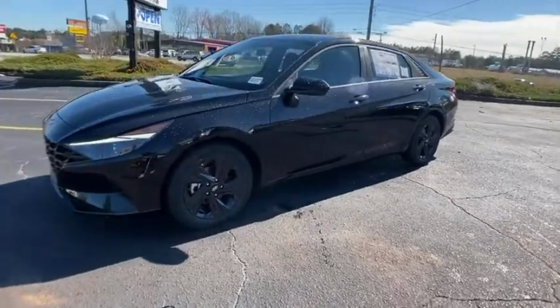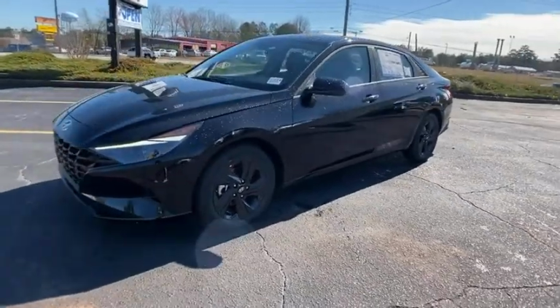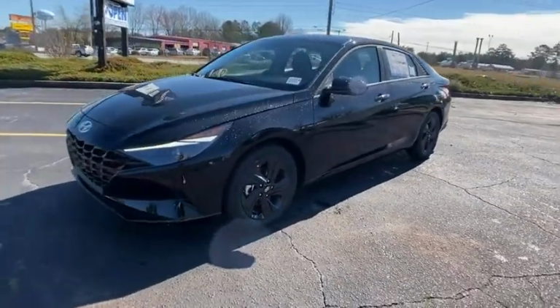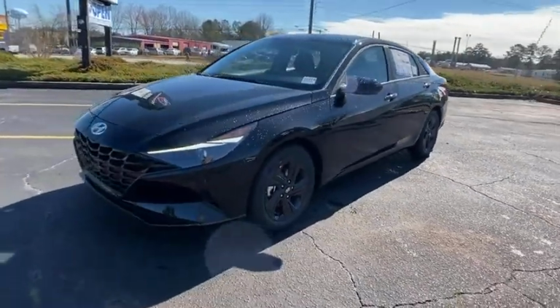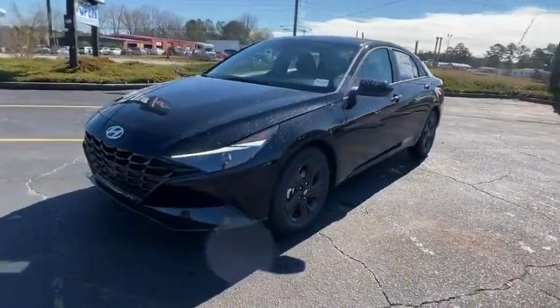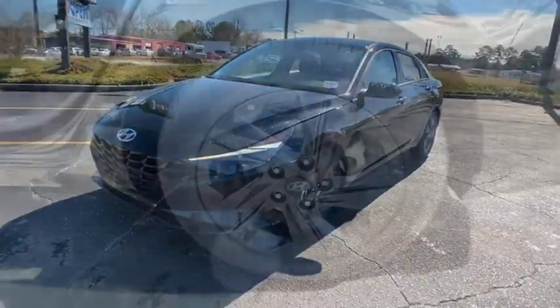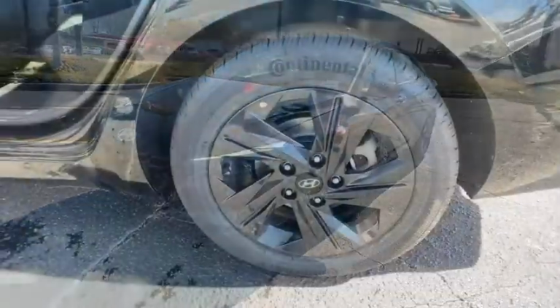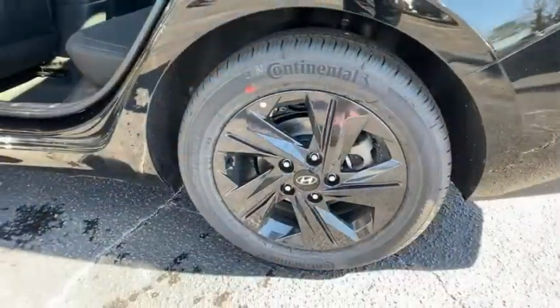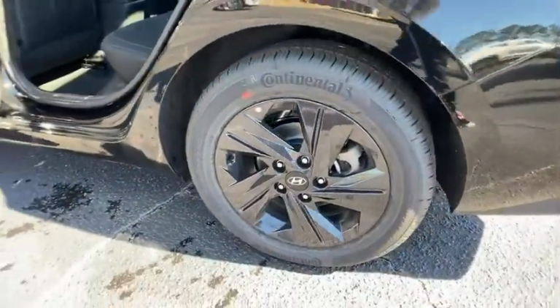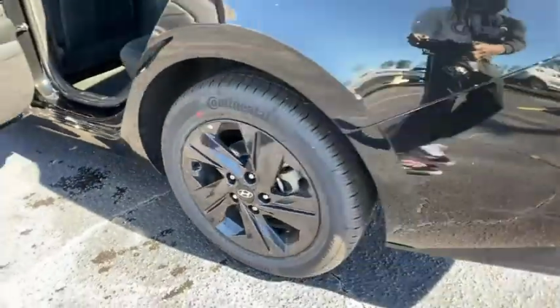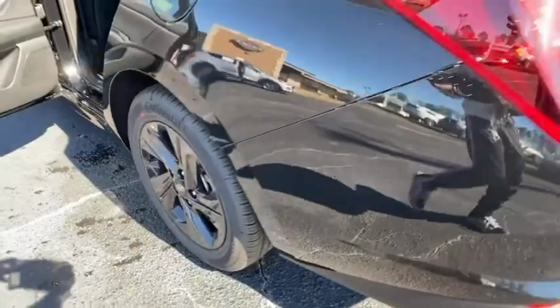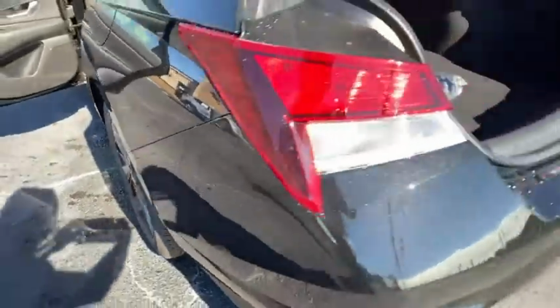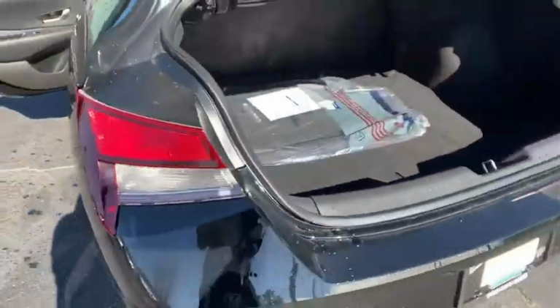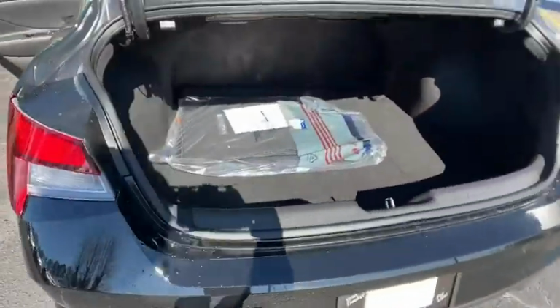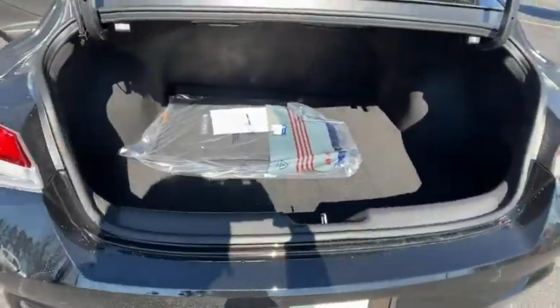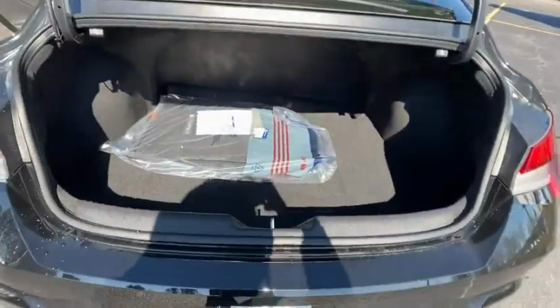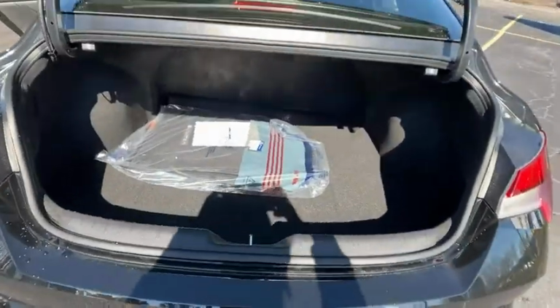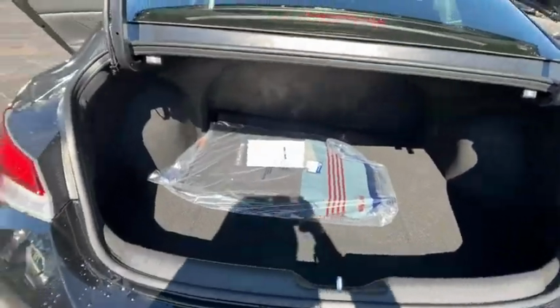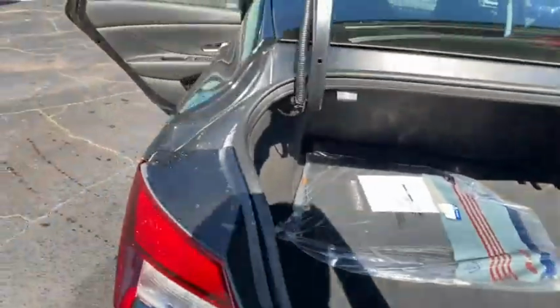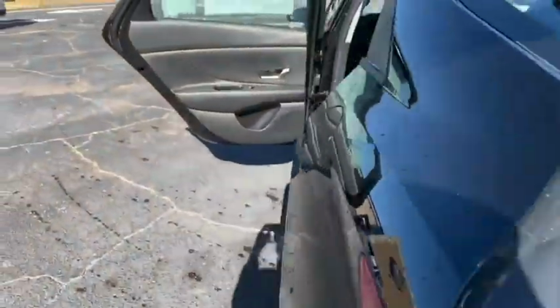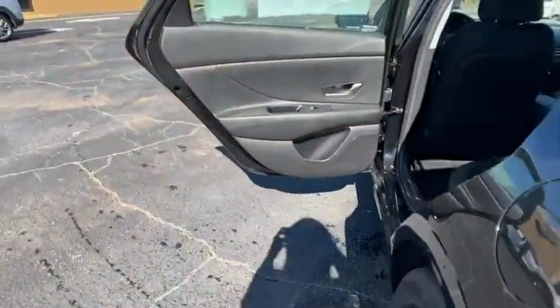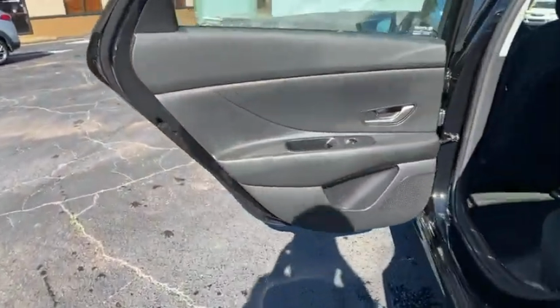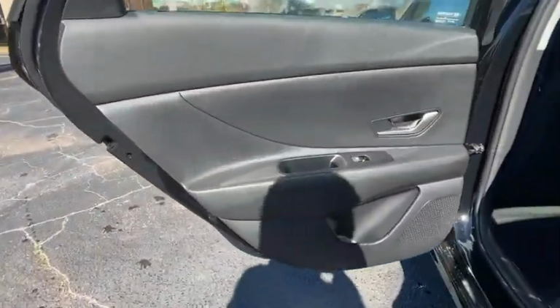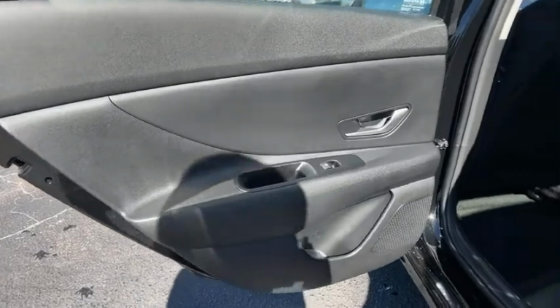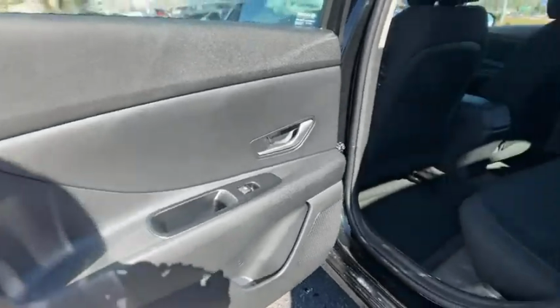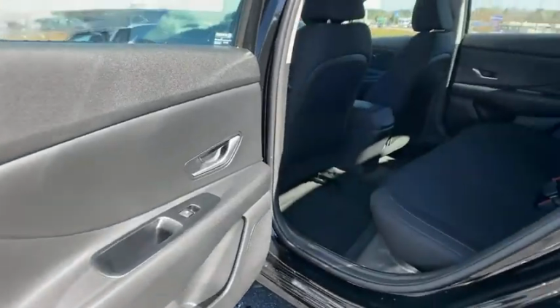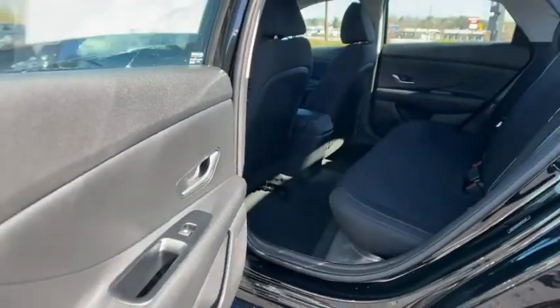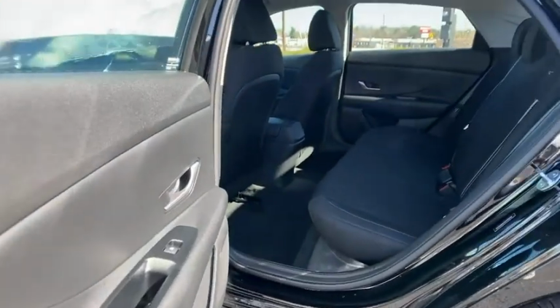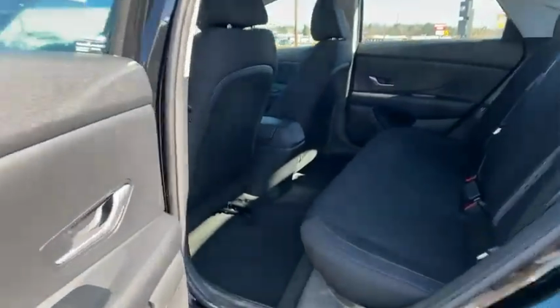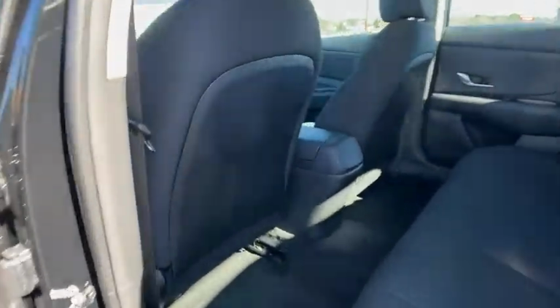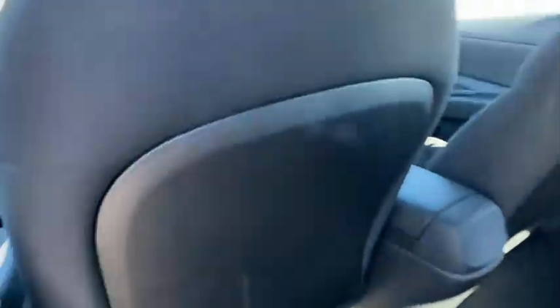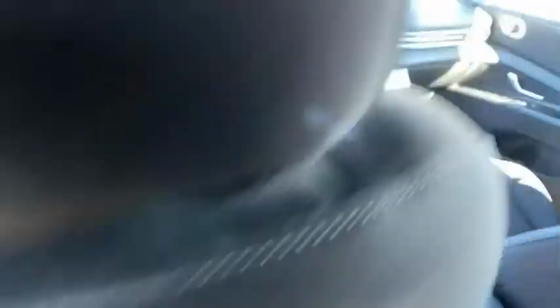Power windows, electronic stability control, brake assist, carpeted floor mats, overhead console, panic alarm, remote keyless entry, tachometer, front reading lamps, driver vanity mirror, tilt steering wheel.